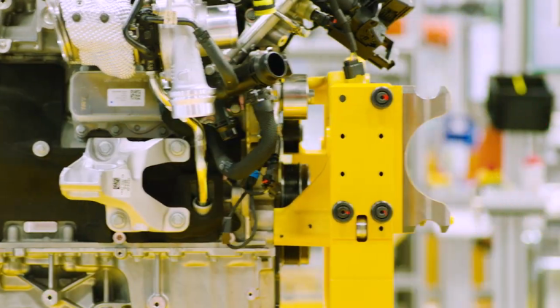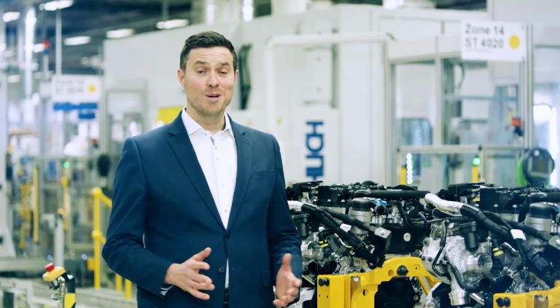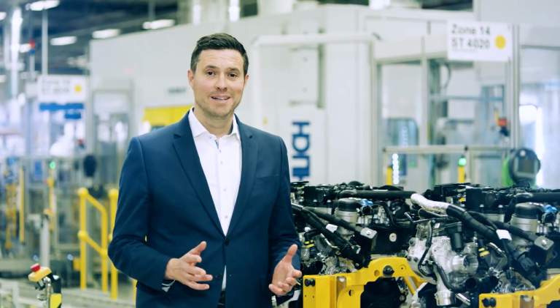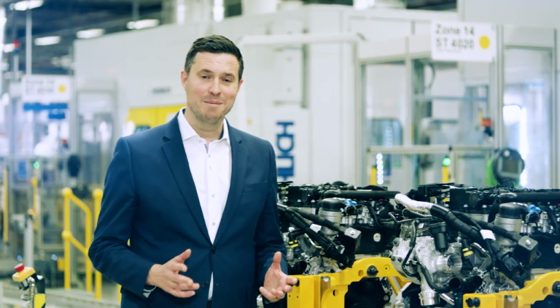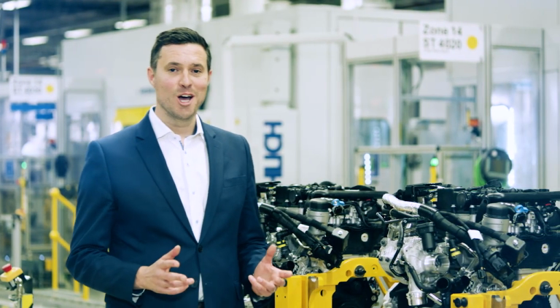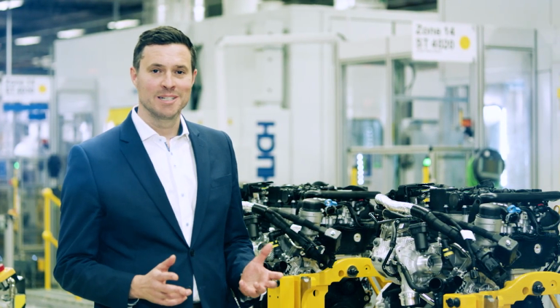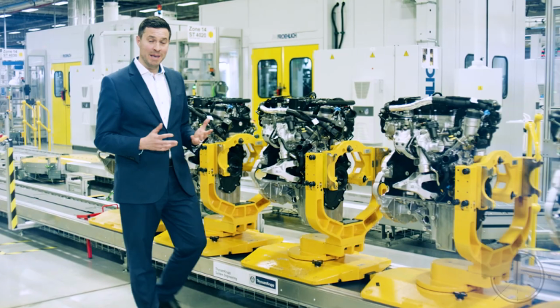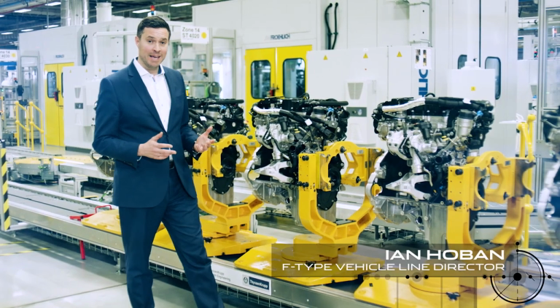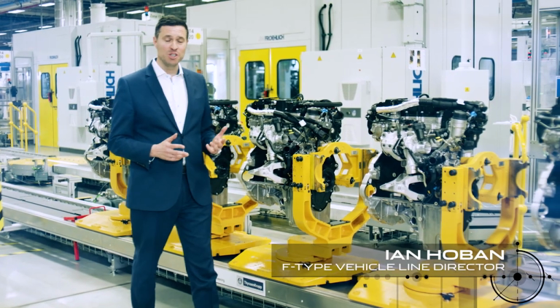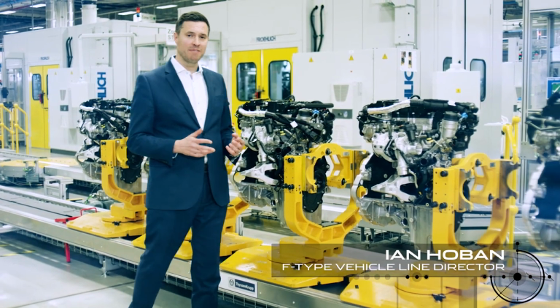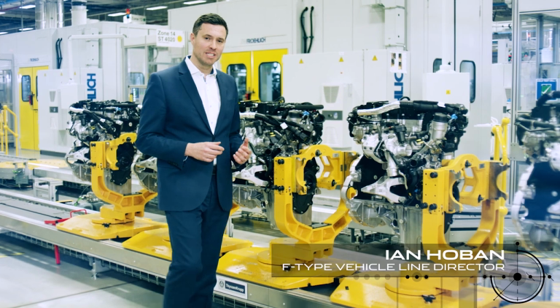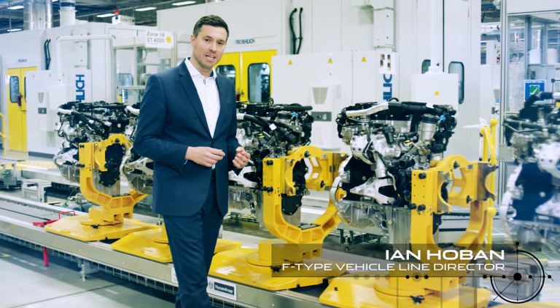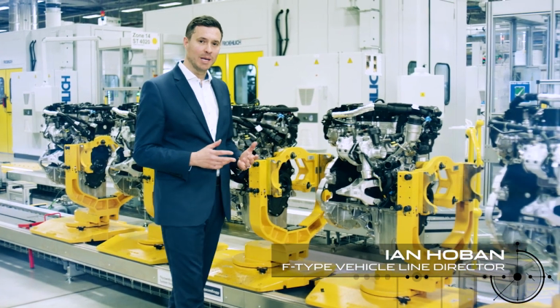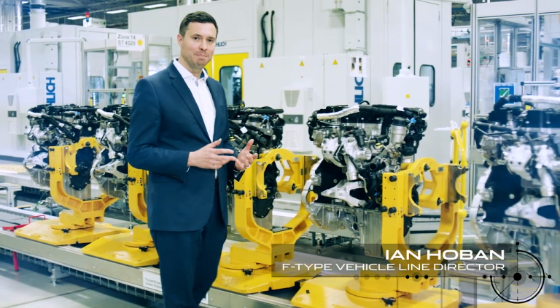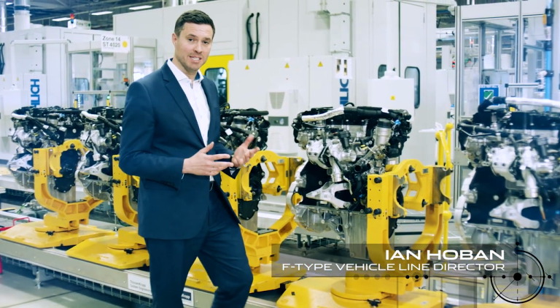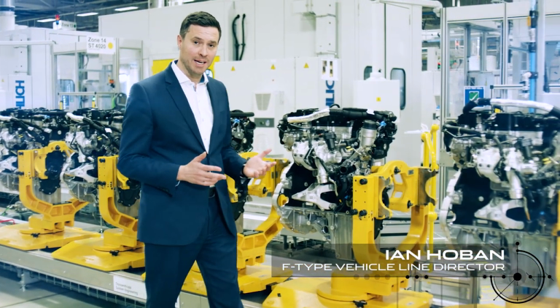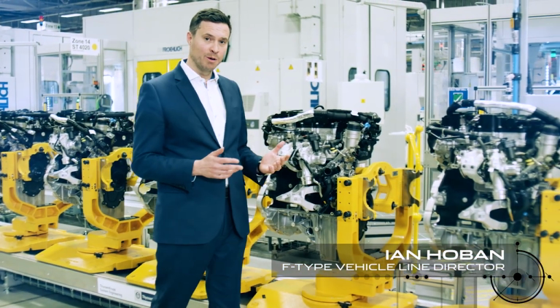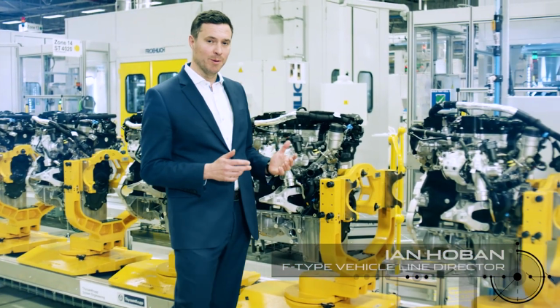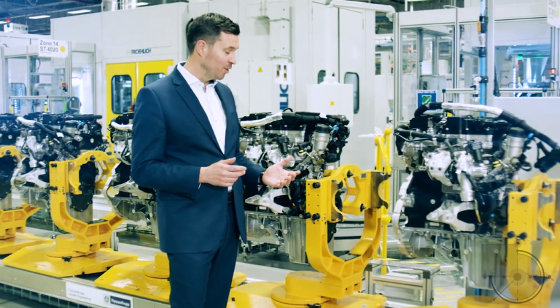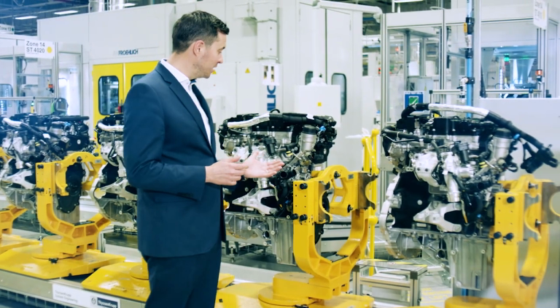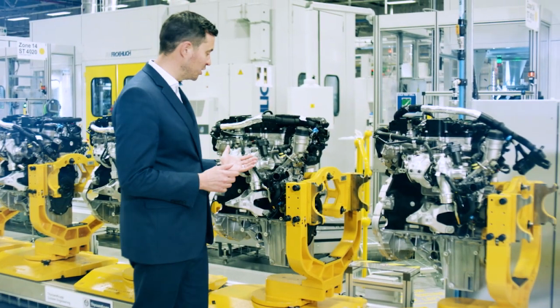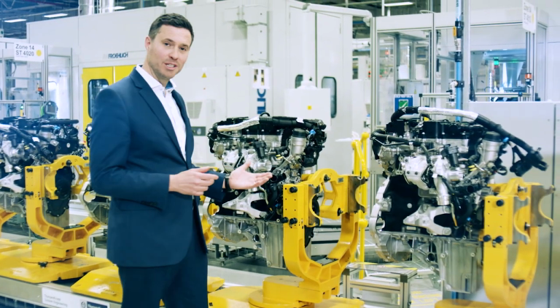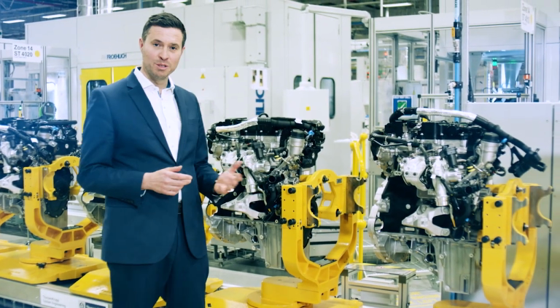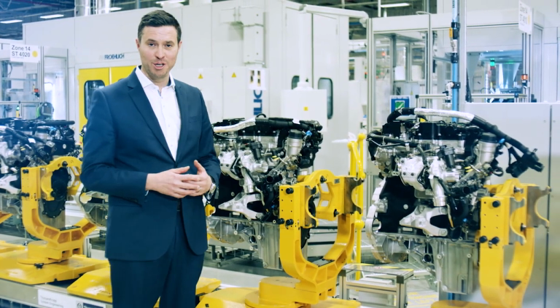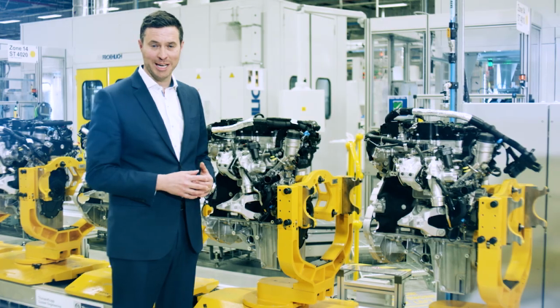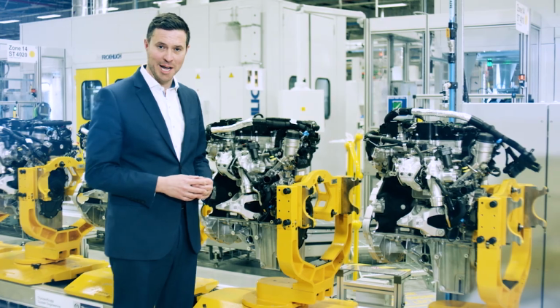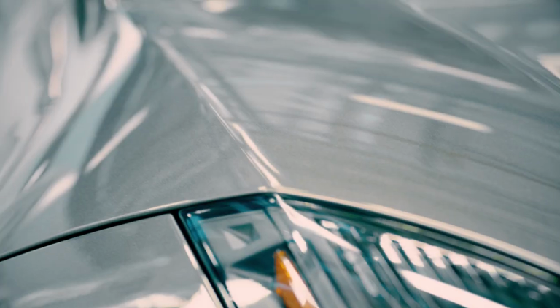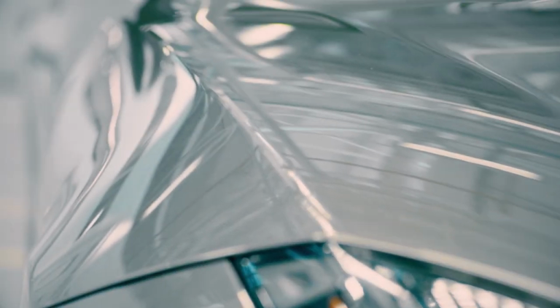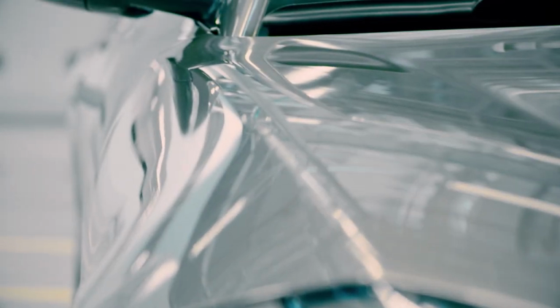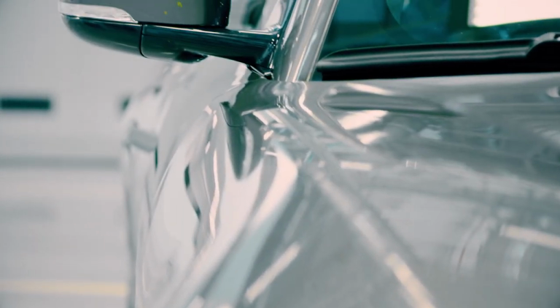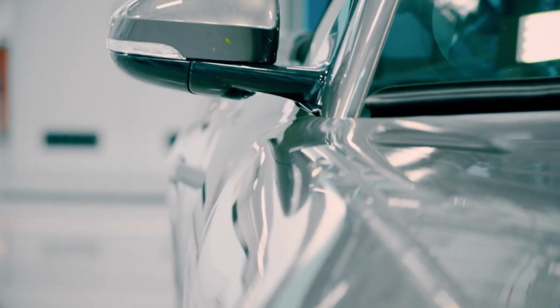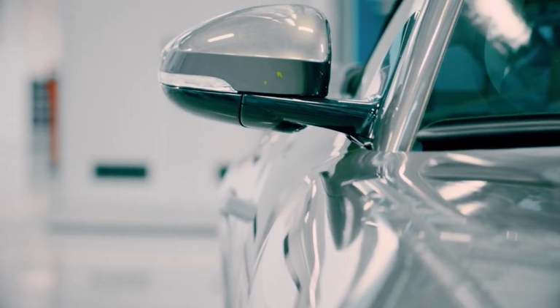Hello, I'm Ian Hoban. I'm here at the Engine Manufacturing Centre in the UK because it's here that we've been working on the latest addition to our new Jaguar line-up, the new four-cylinder F-Type.